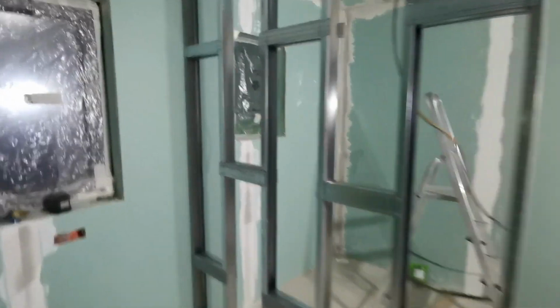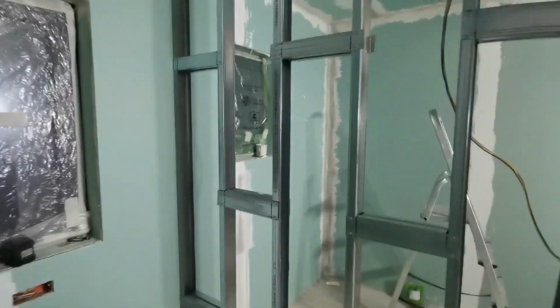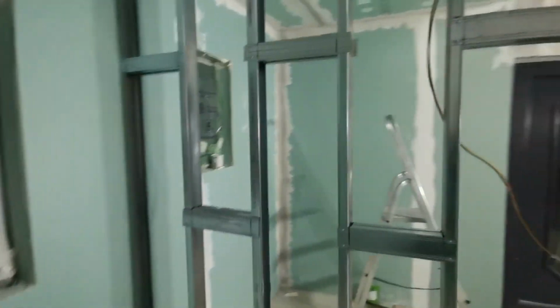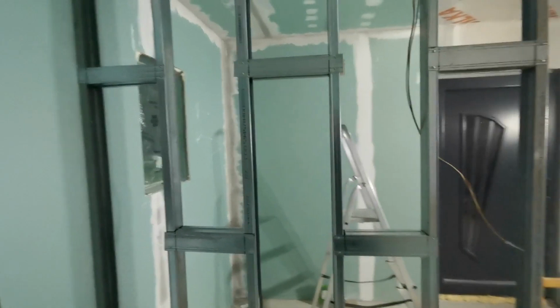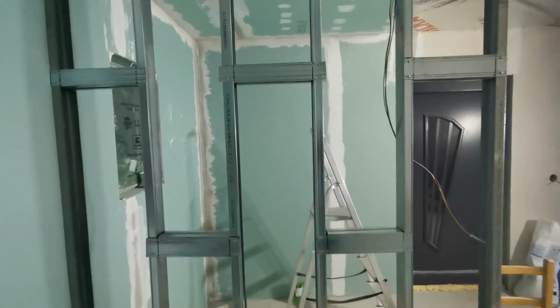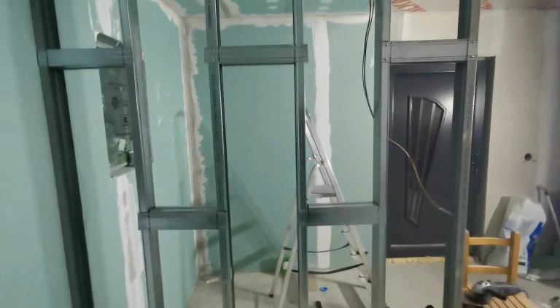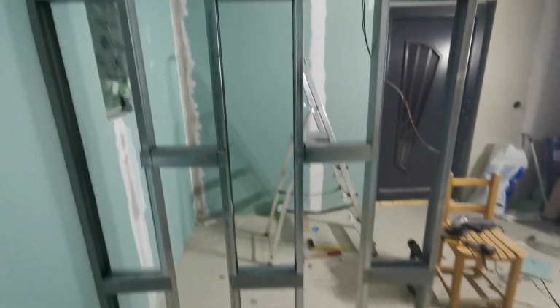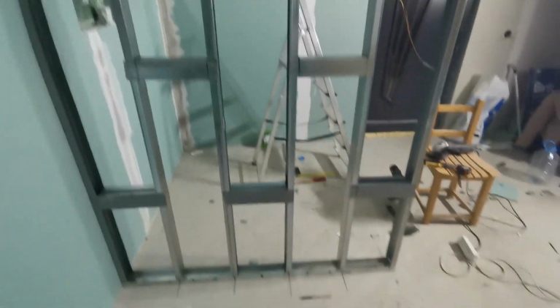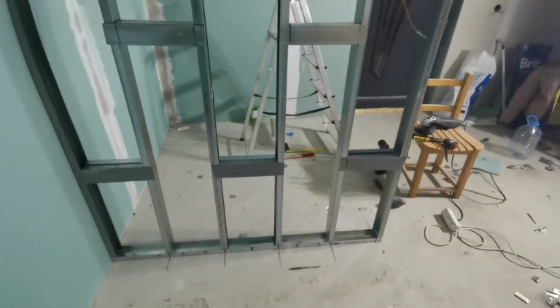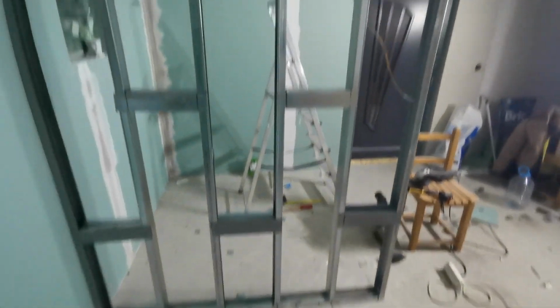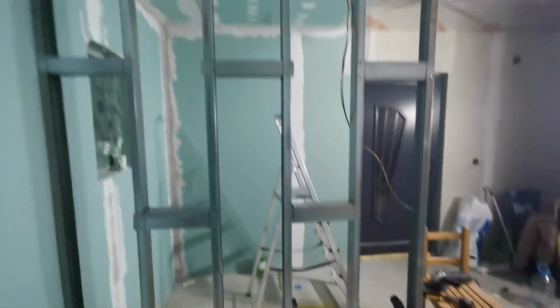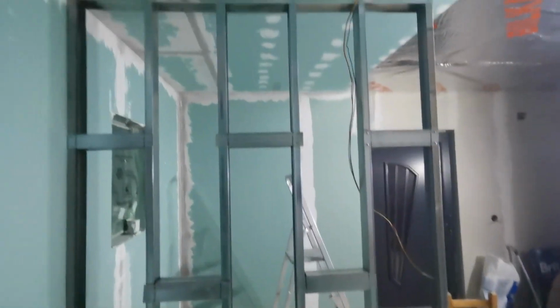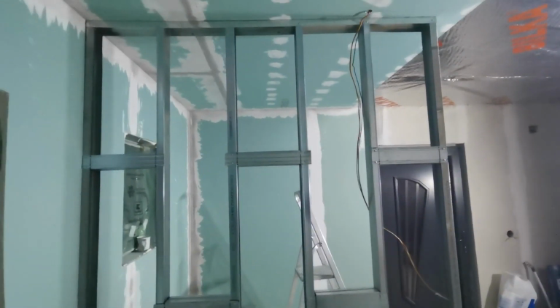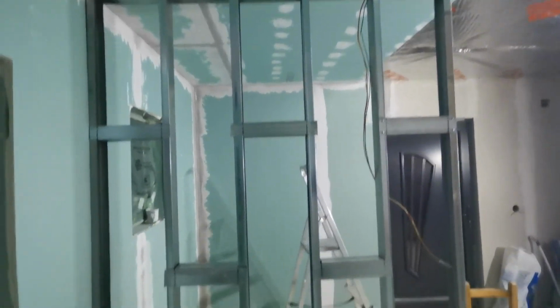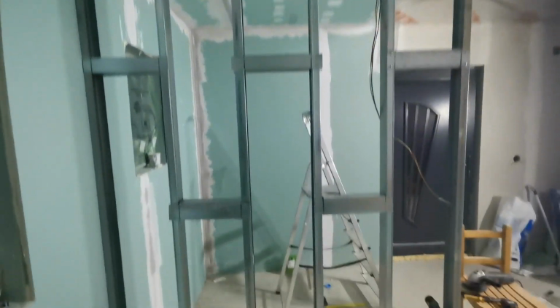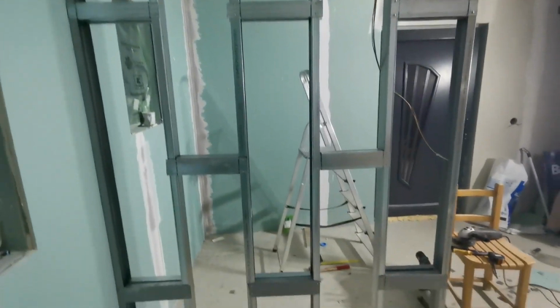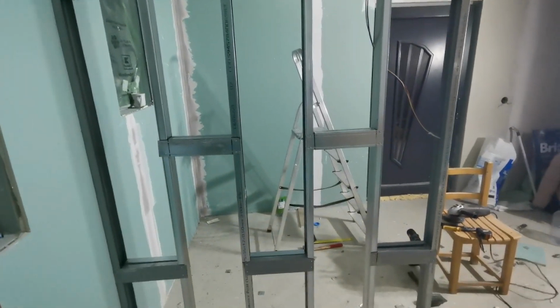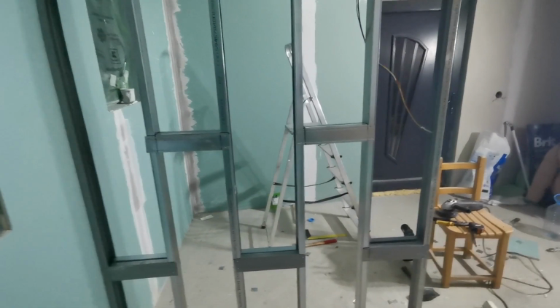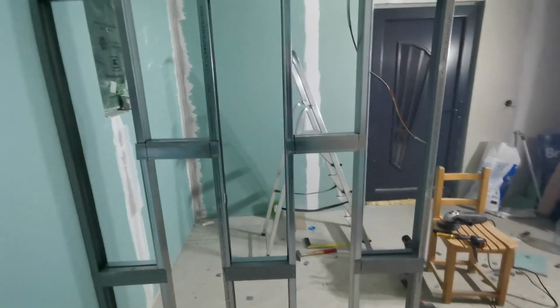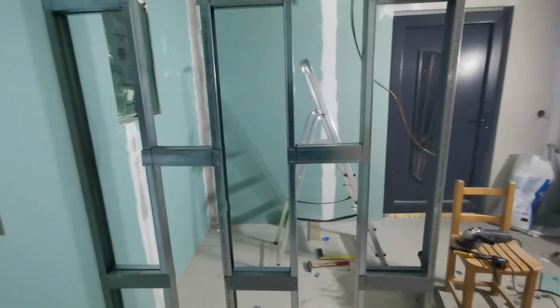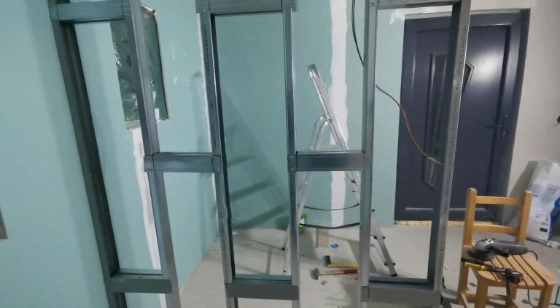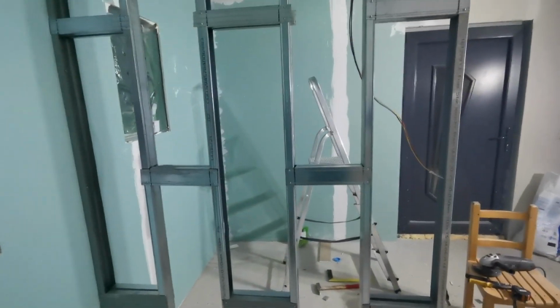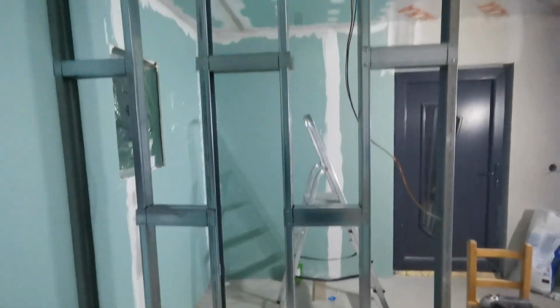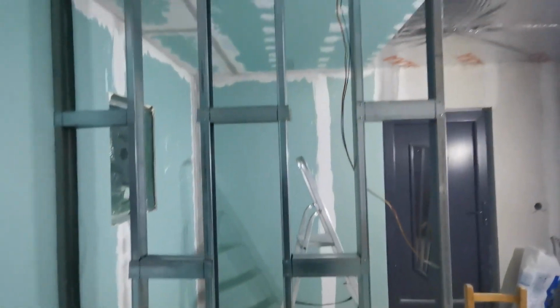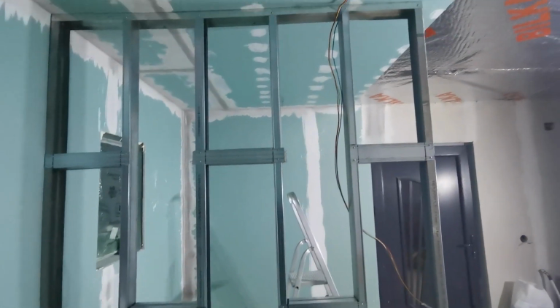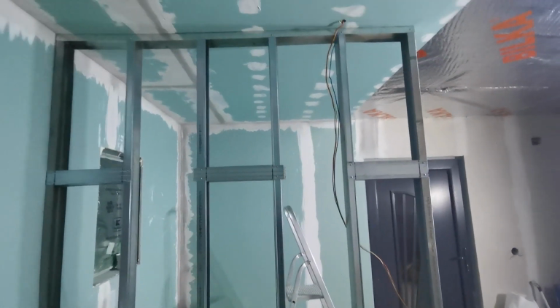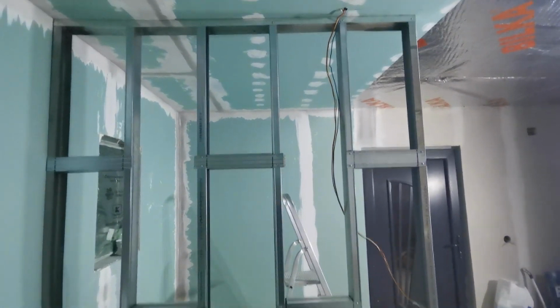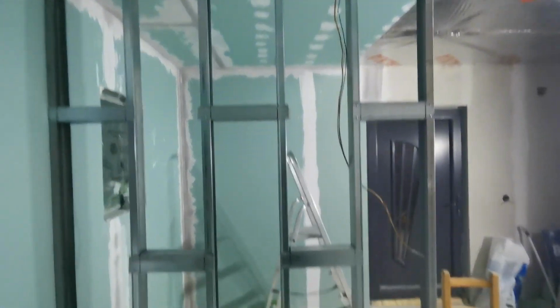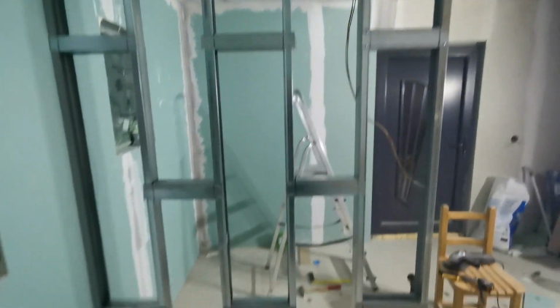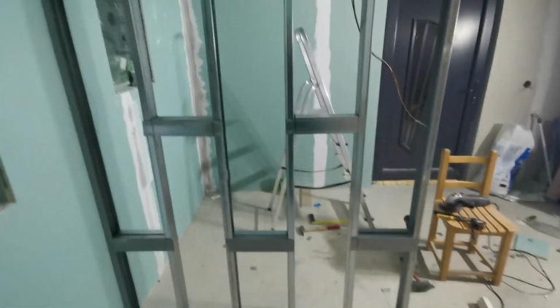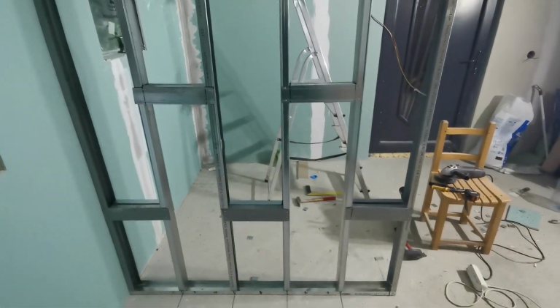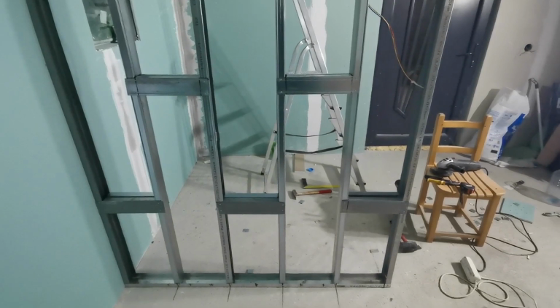Am construit un perete rigid. Urmează să-l izolez, după care să-l plachez. Hai să dăm drumul la treabă în continuare și vă arăt la final rezultatul.